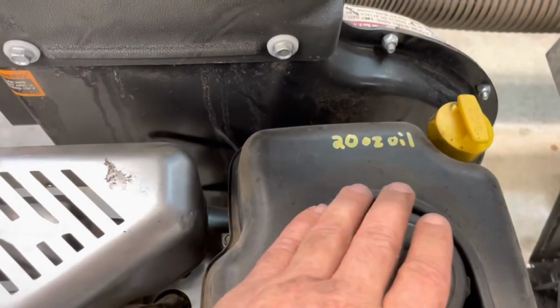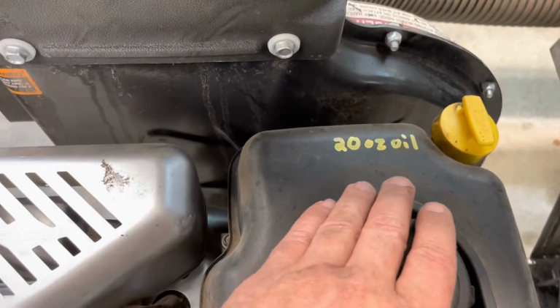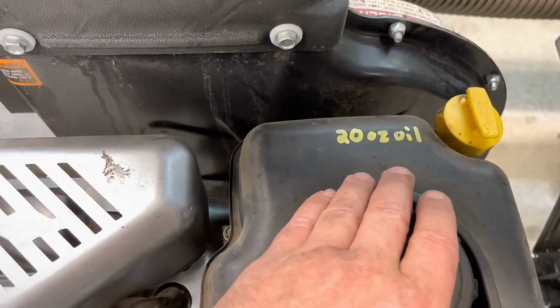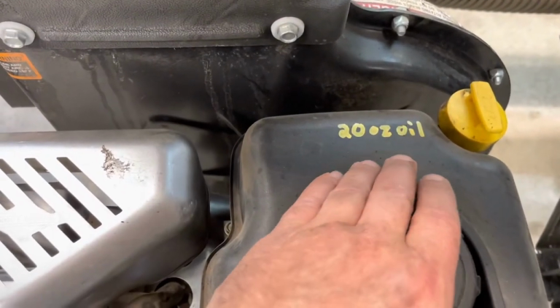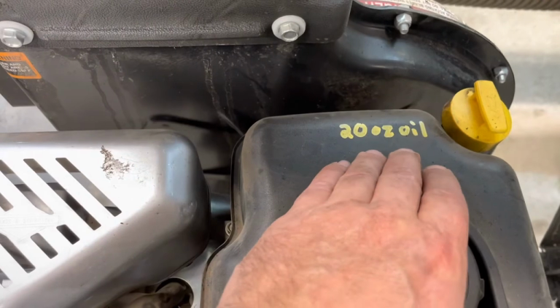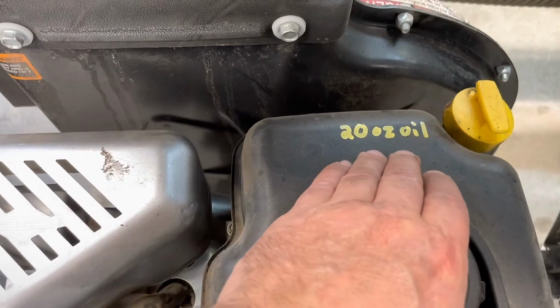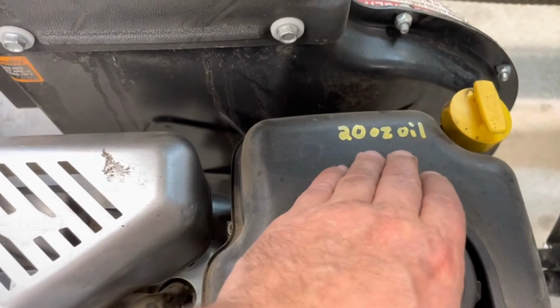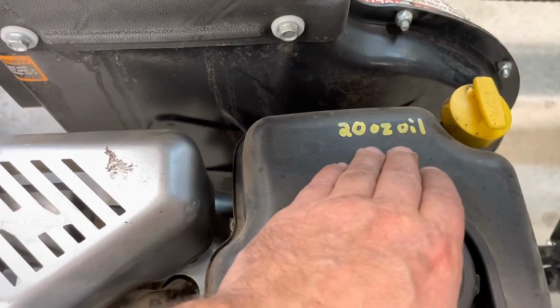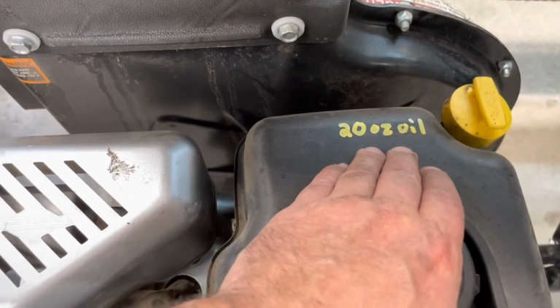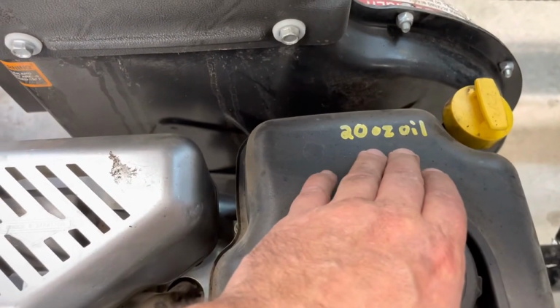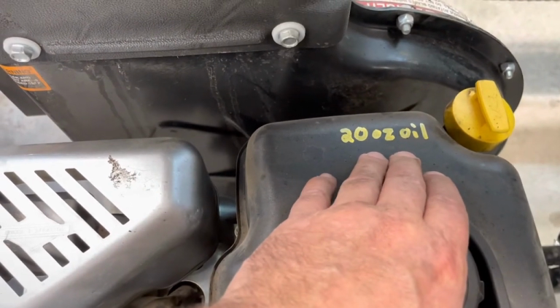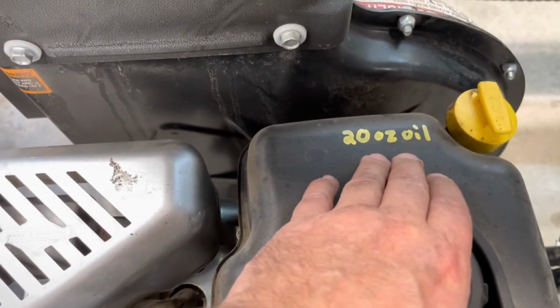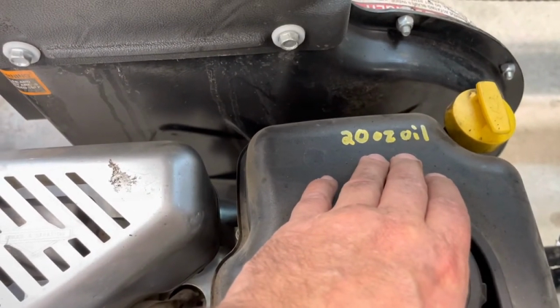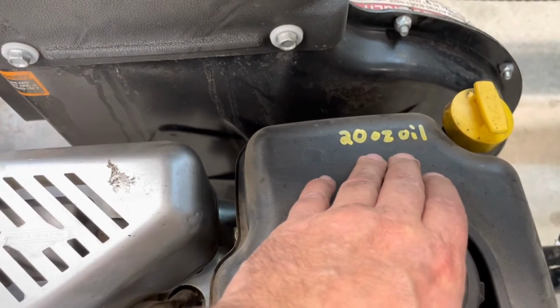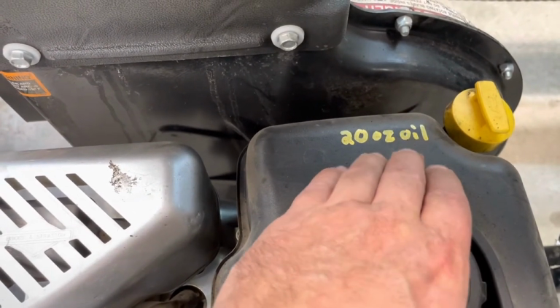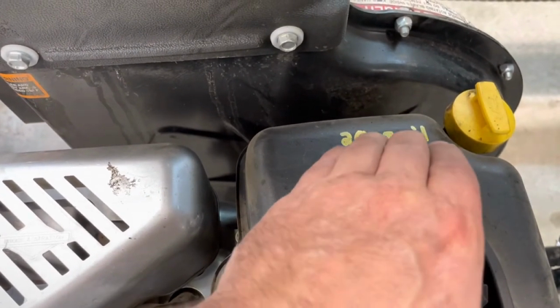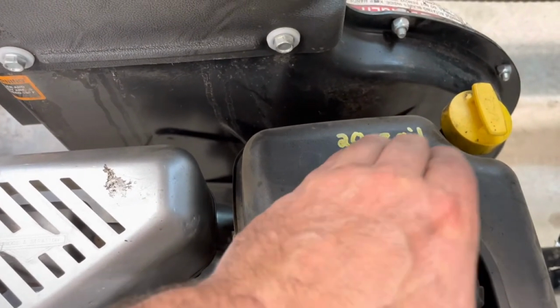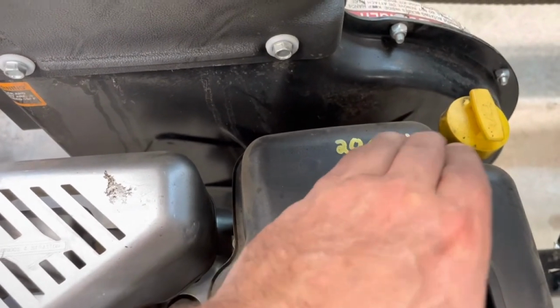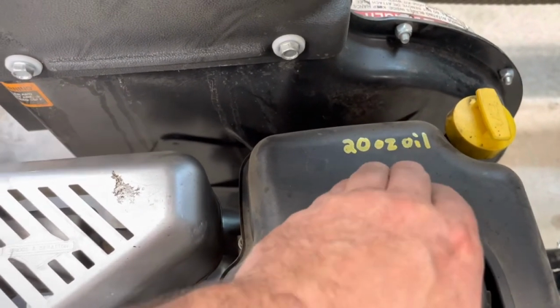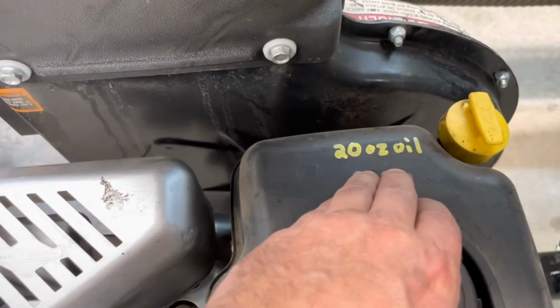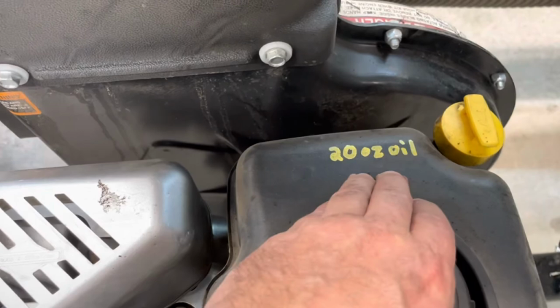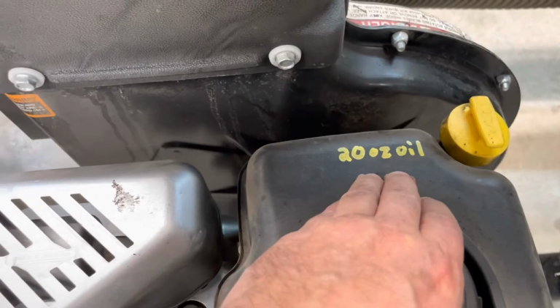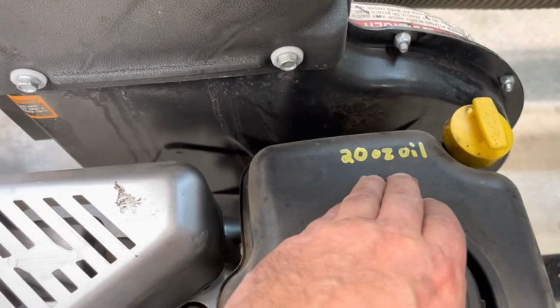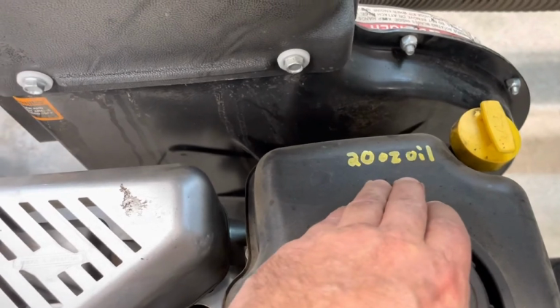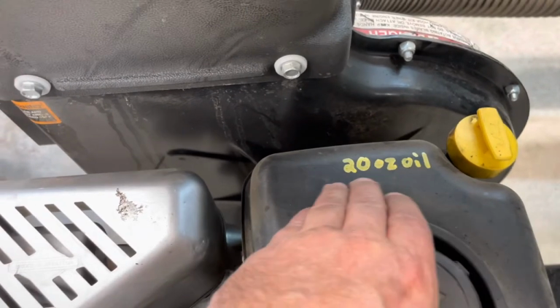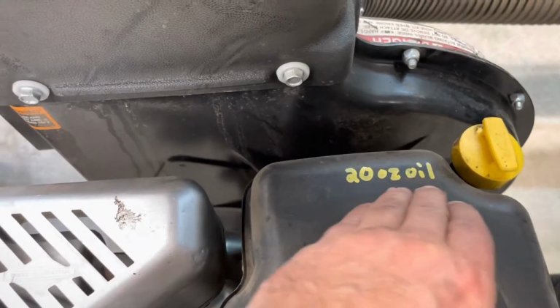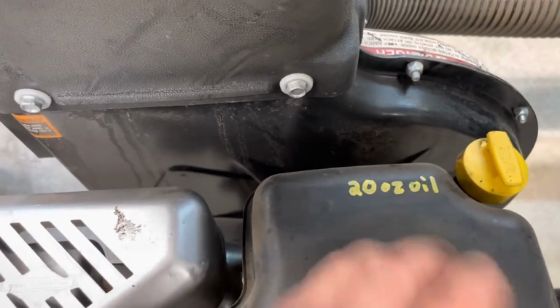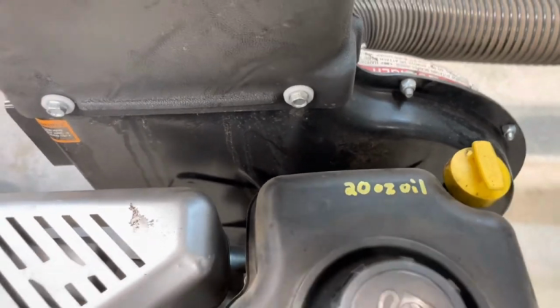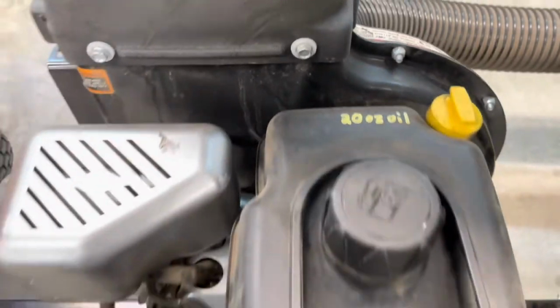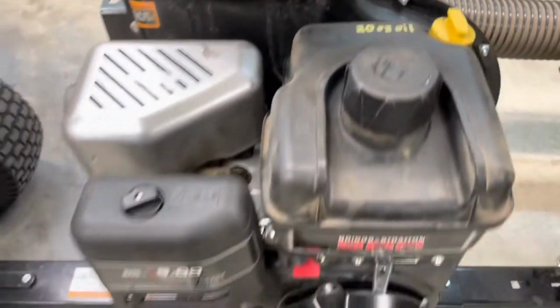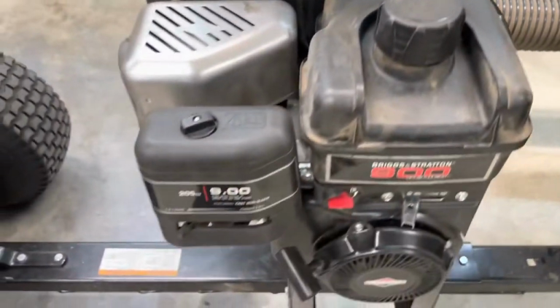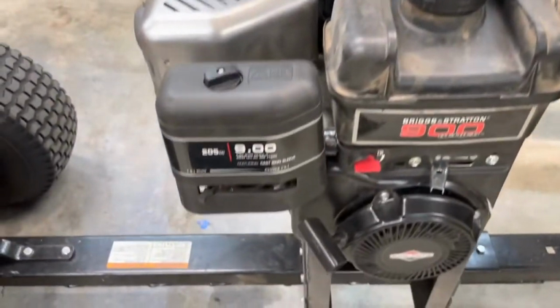This guy takes 20 ounces of oil when I do the oil change. And because I forget everything, it's nice to notate right there on the motor.